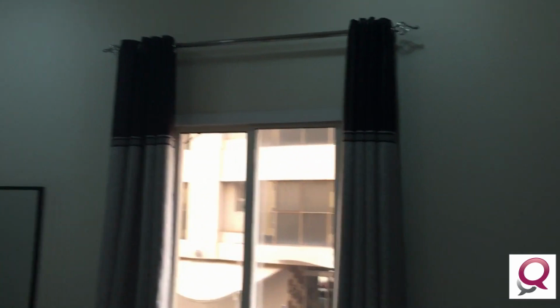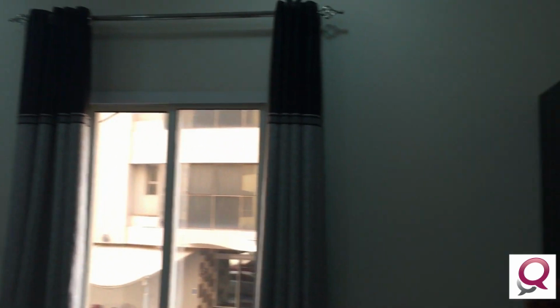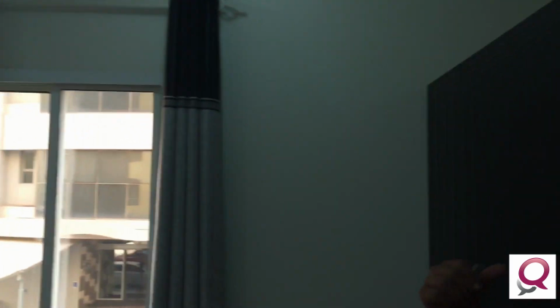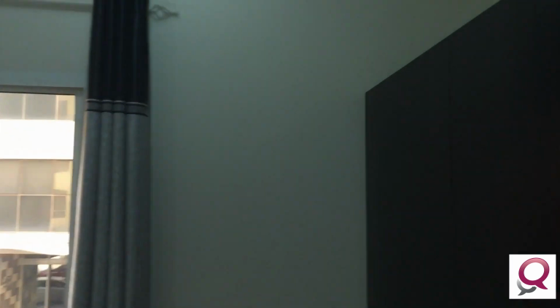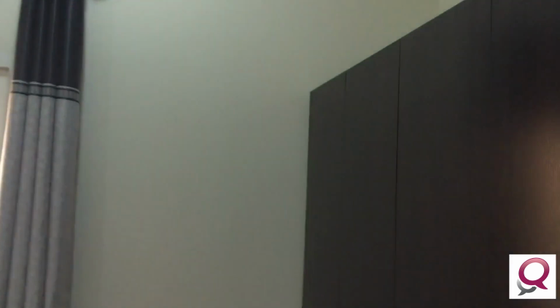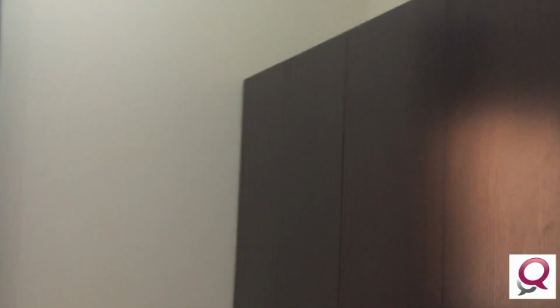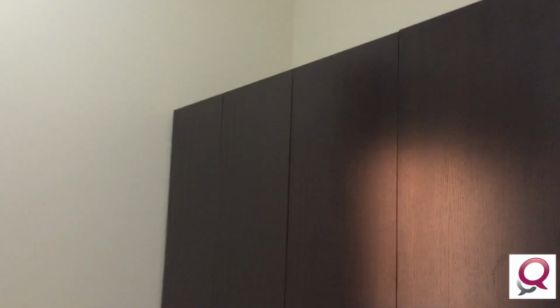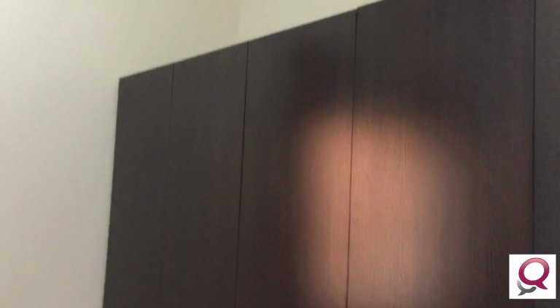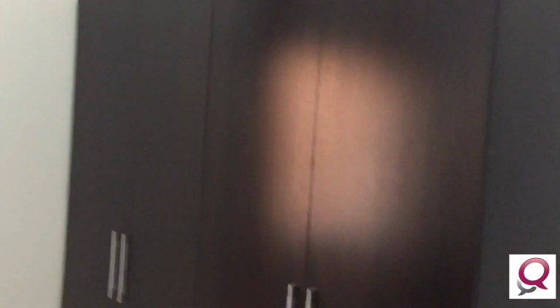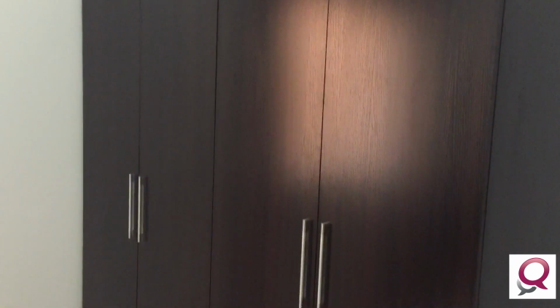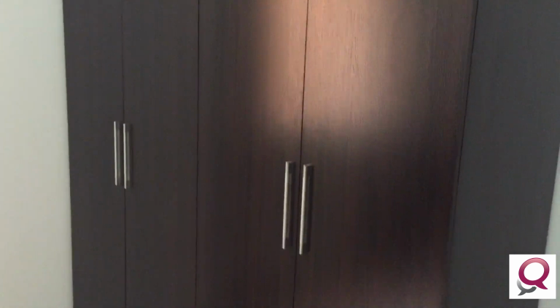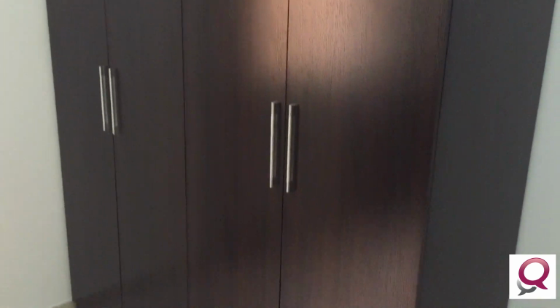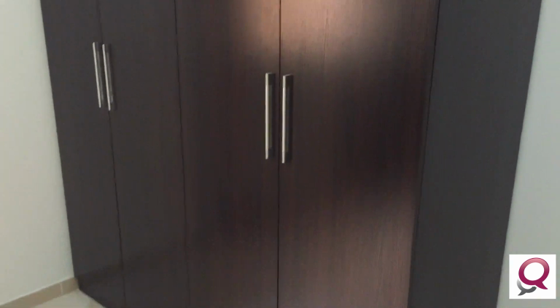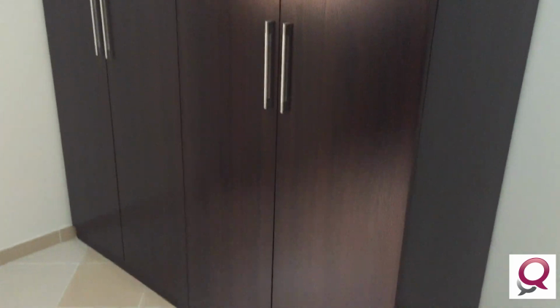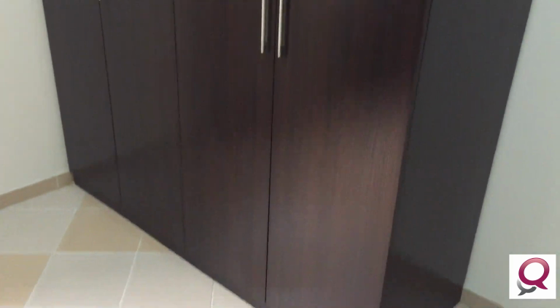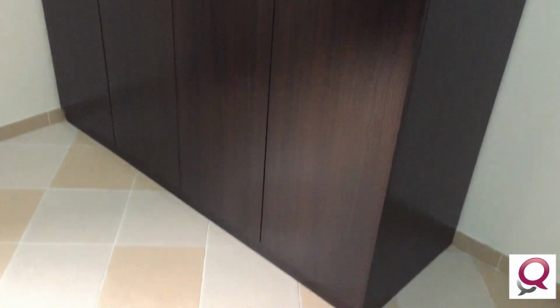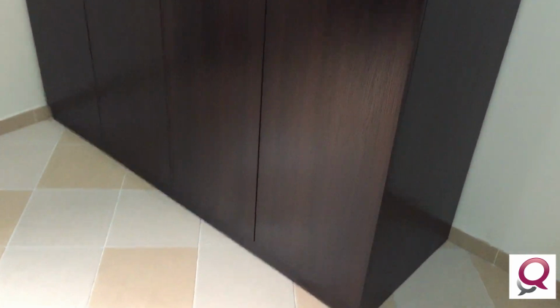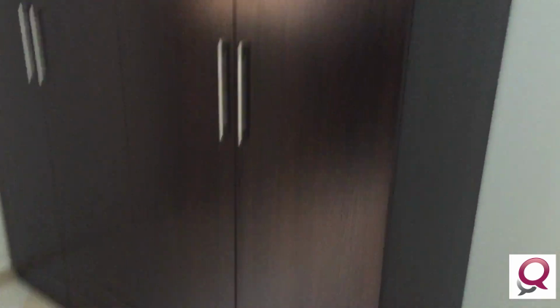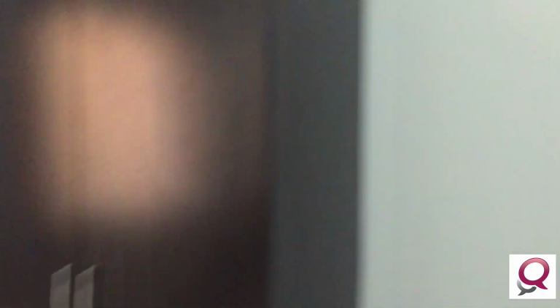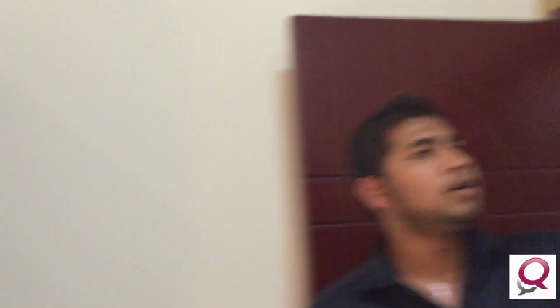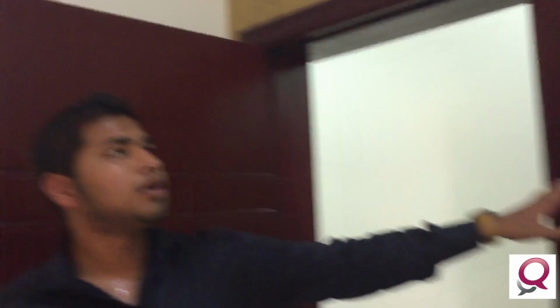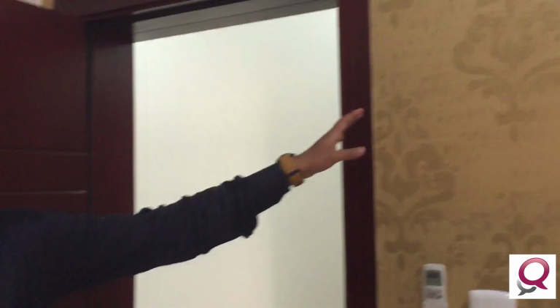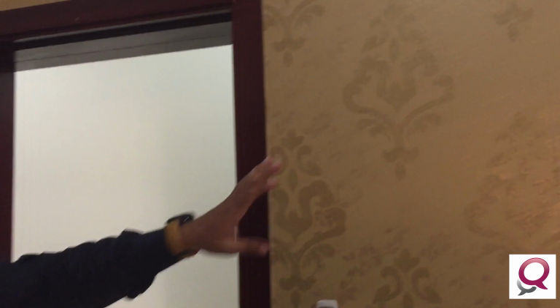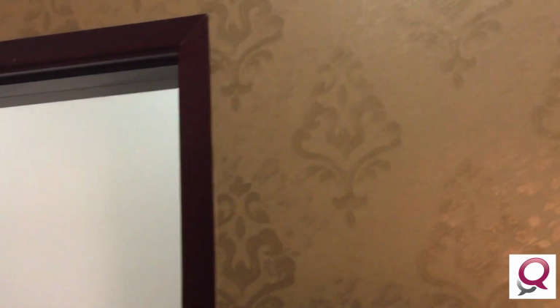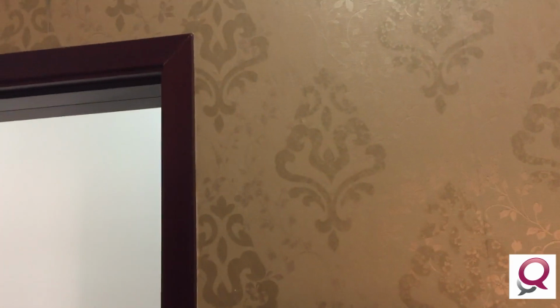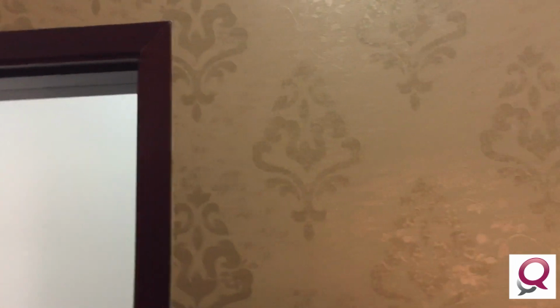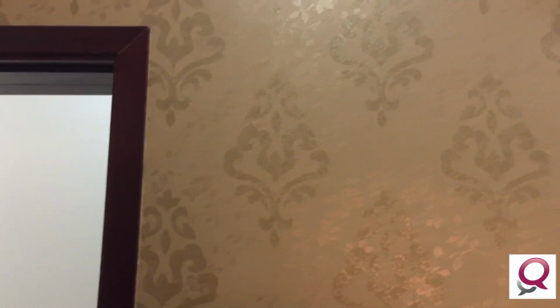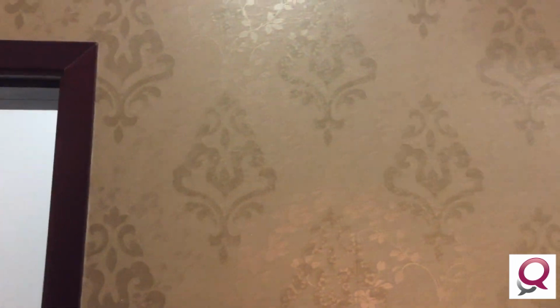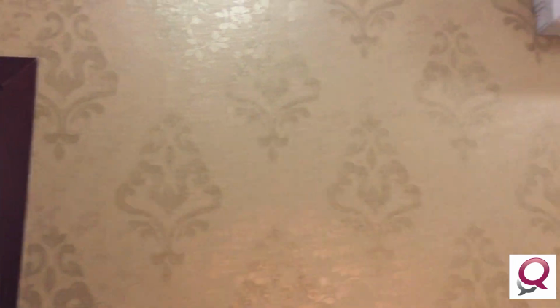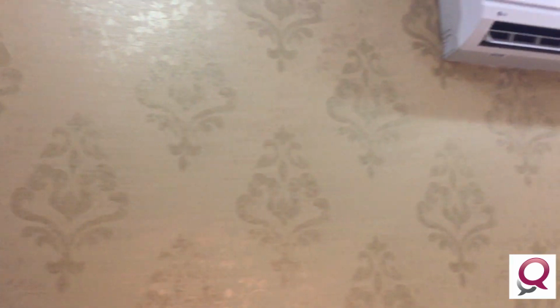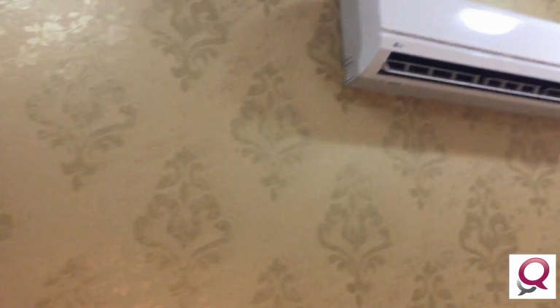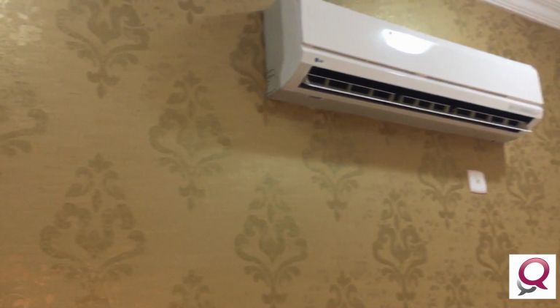And here we have a four-door wardrobe. This area is covered with wallpaper as an attractive feature — it's done to attract customers and also looks nice.